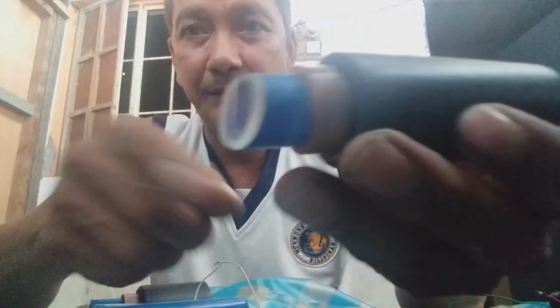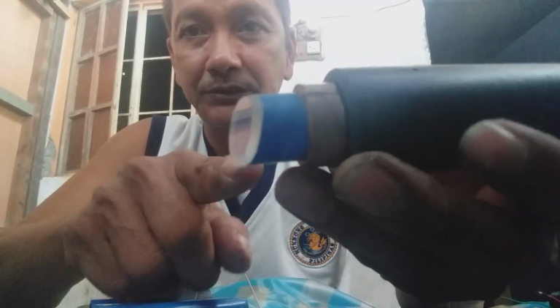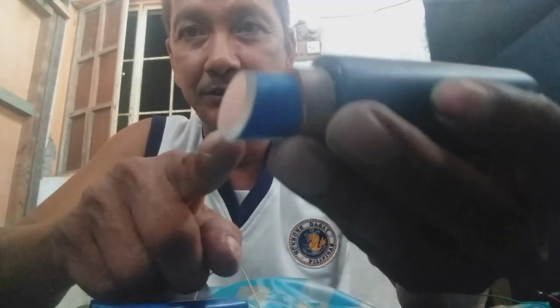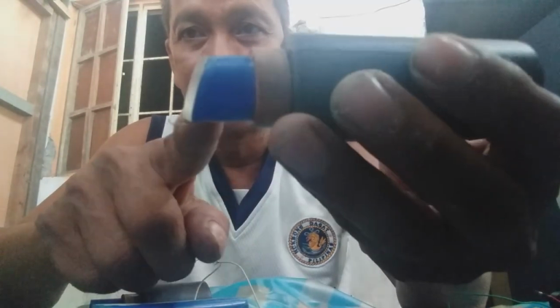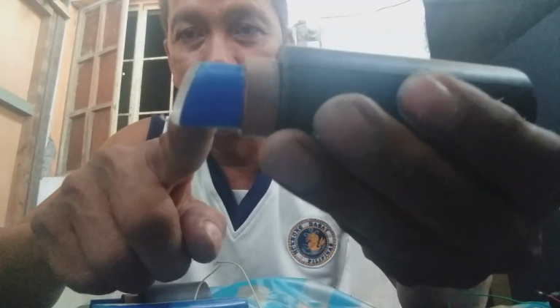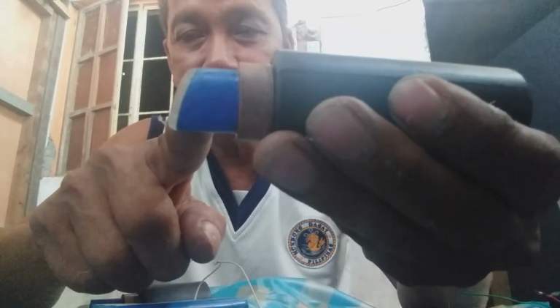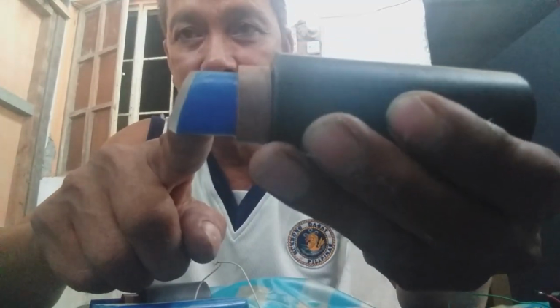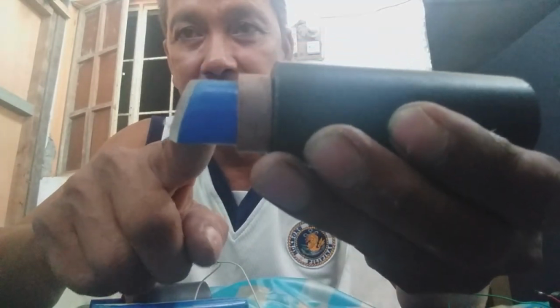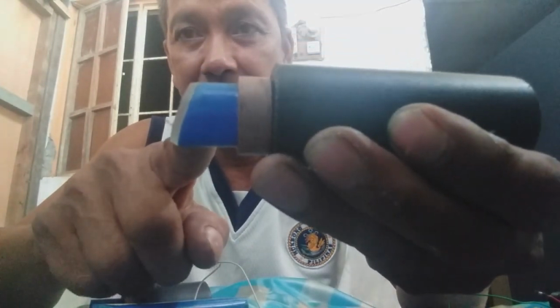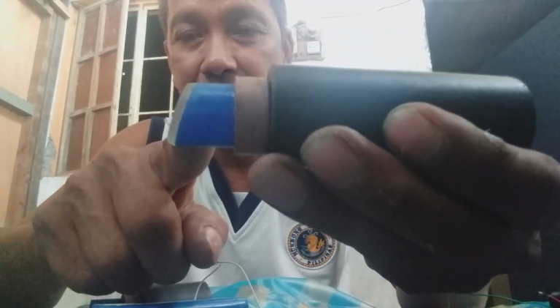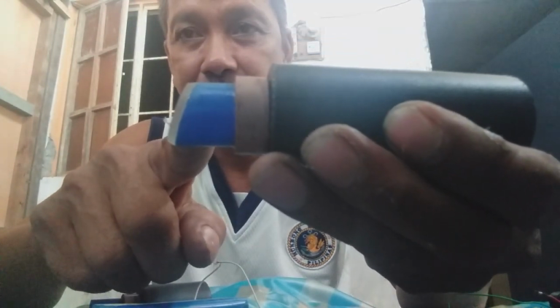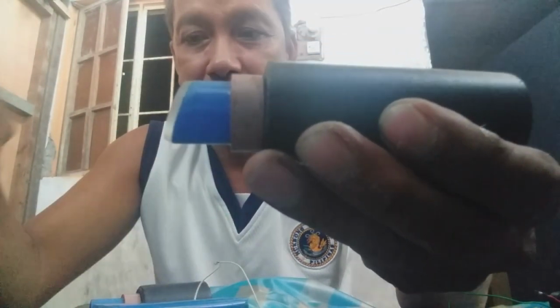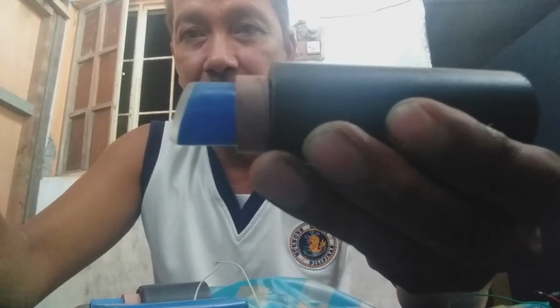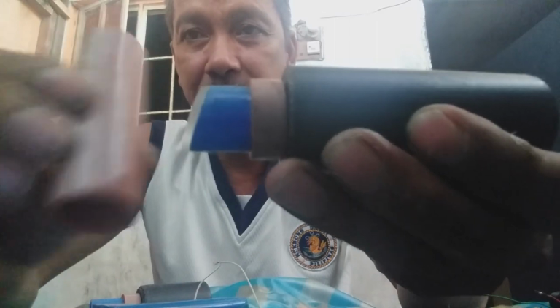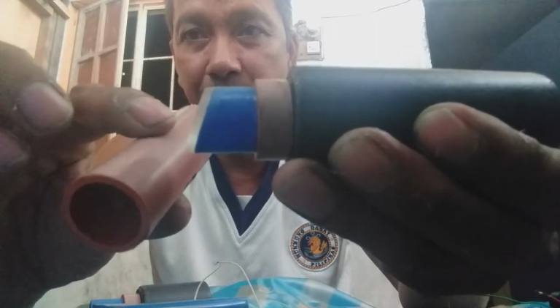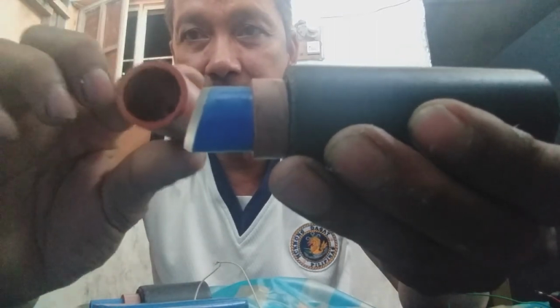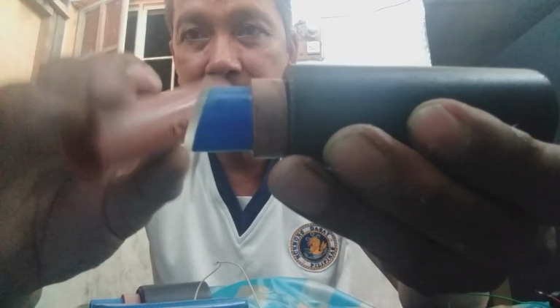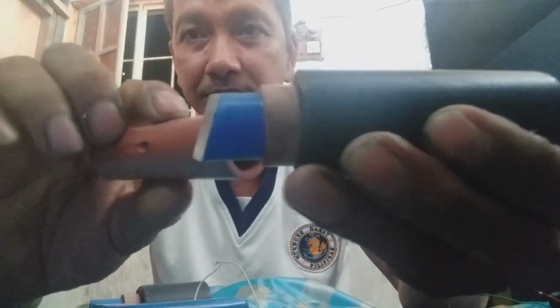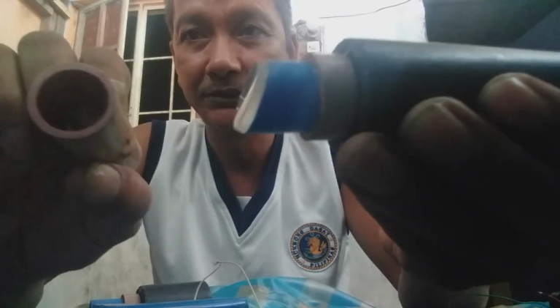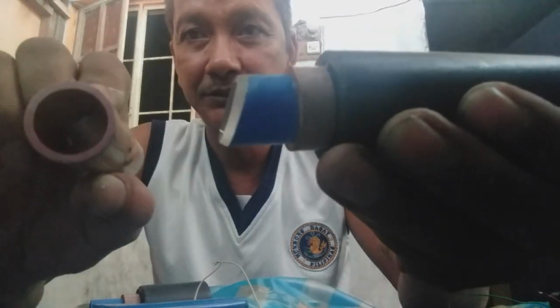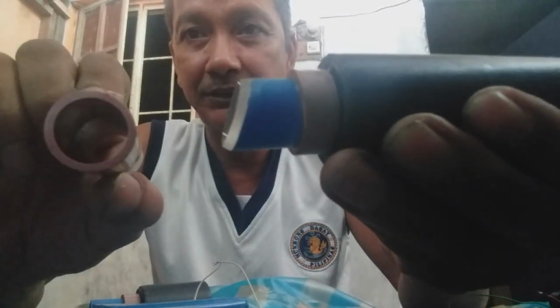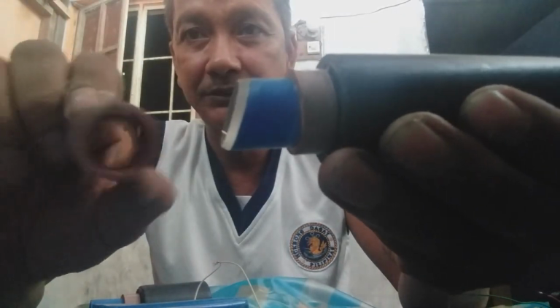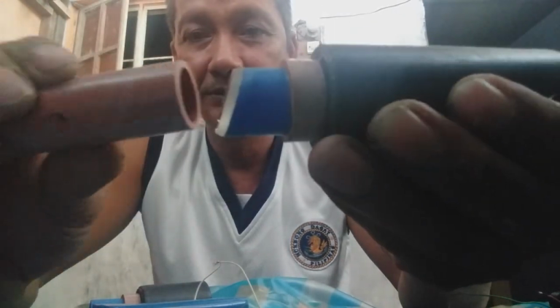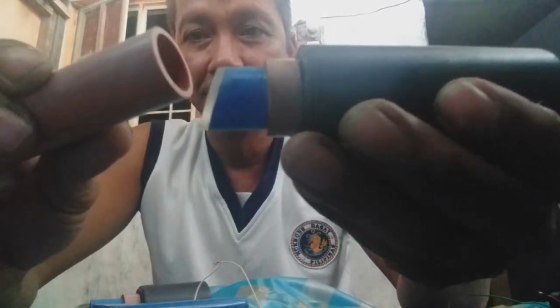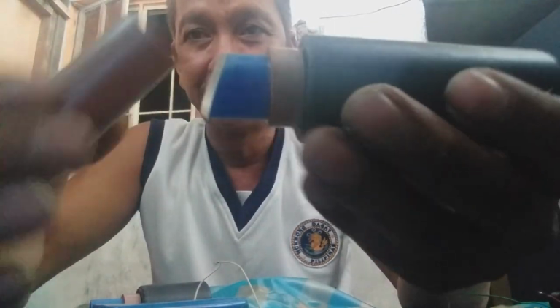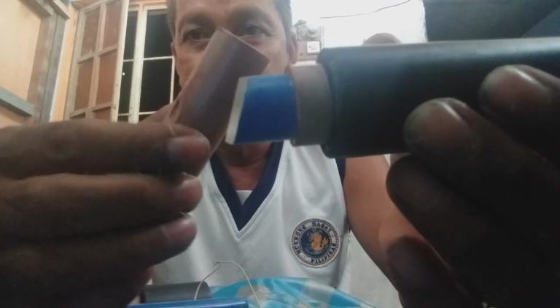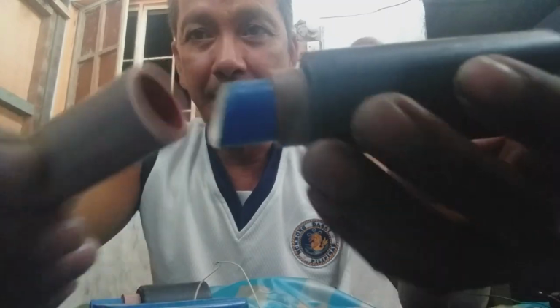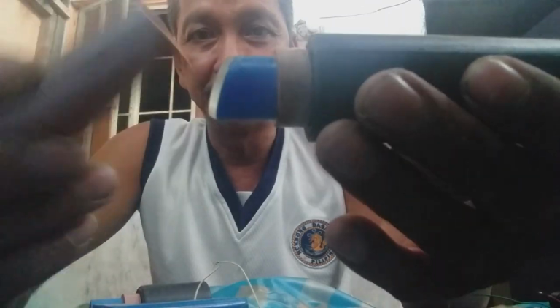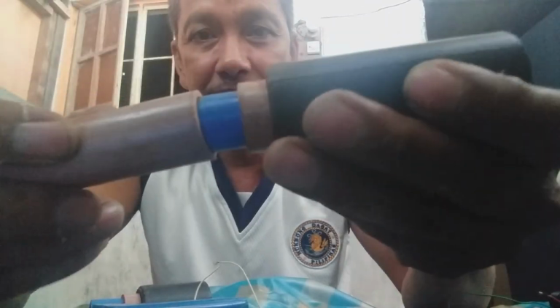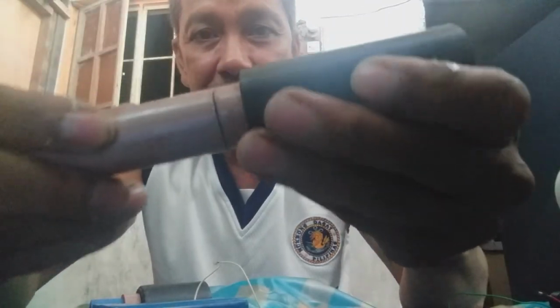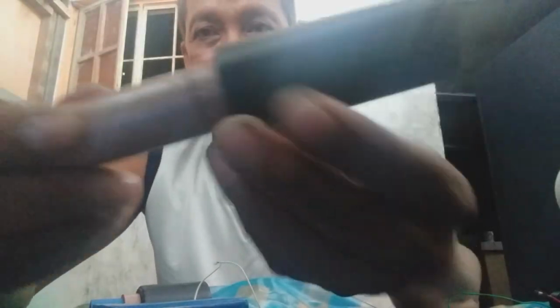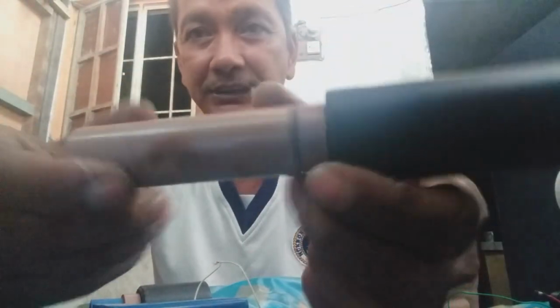Tapos, clear plastic. Didikit ninyo lang. Ganon. Three fourth din. Ganon. Okay. Pagpapasok ninyo - ganon.